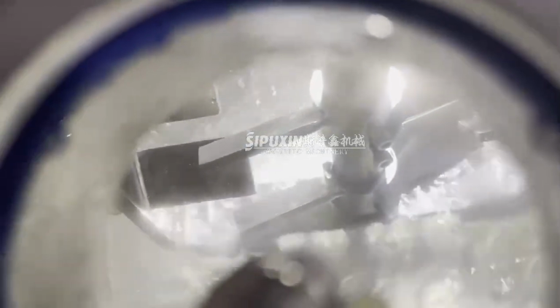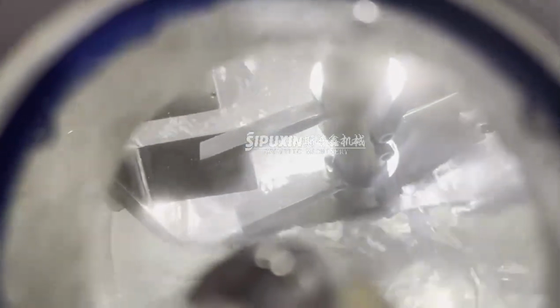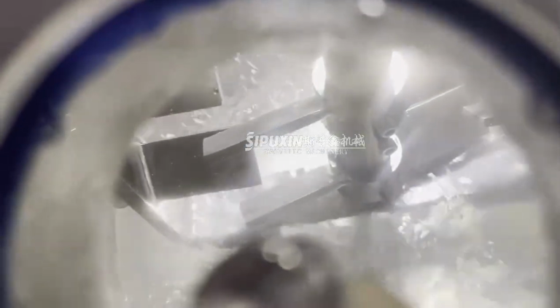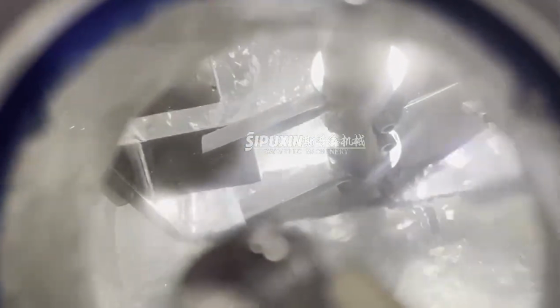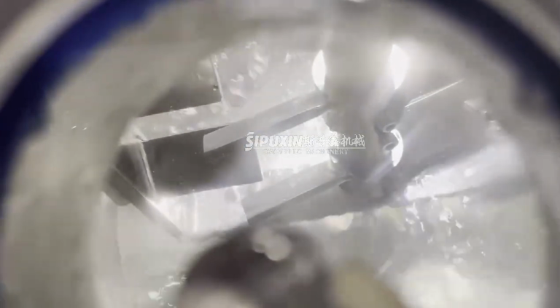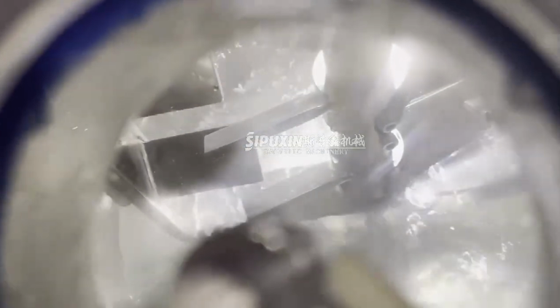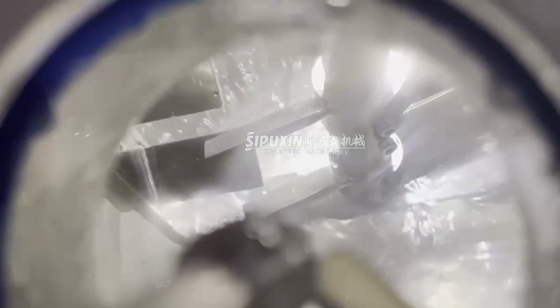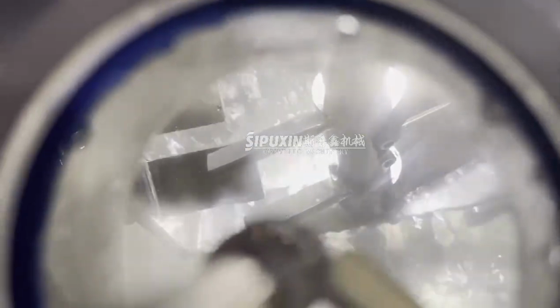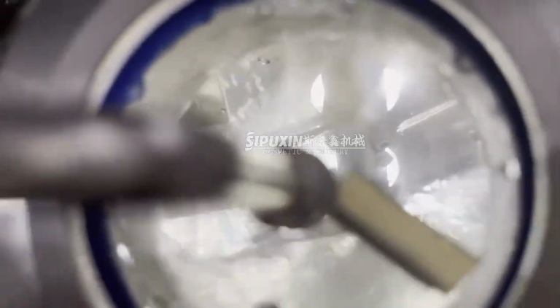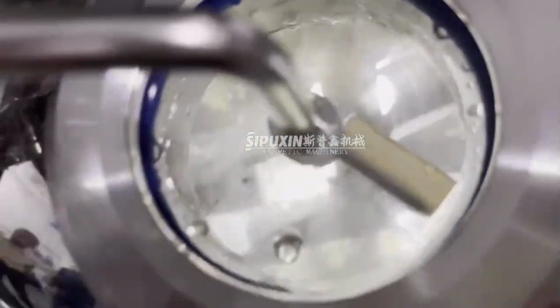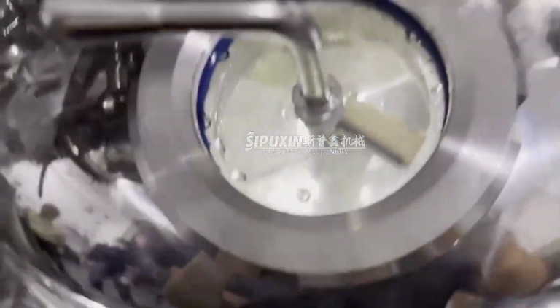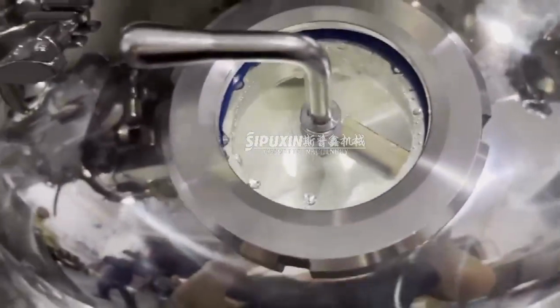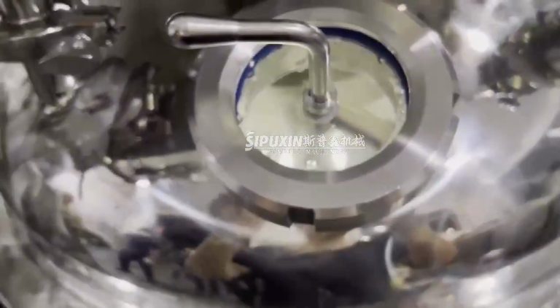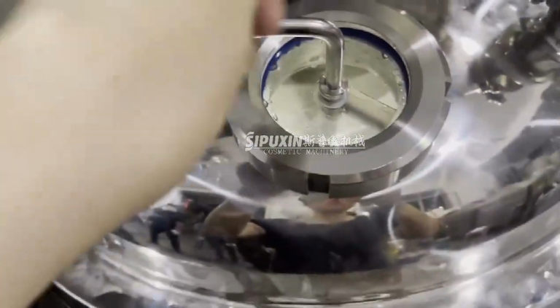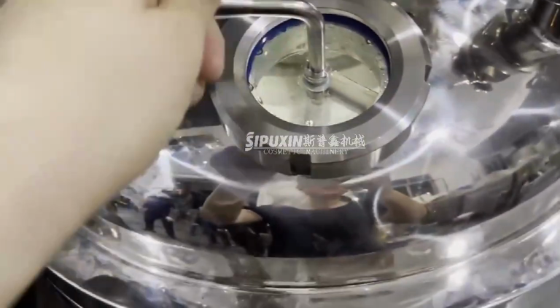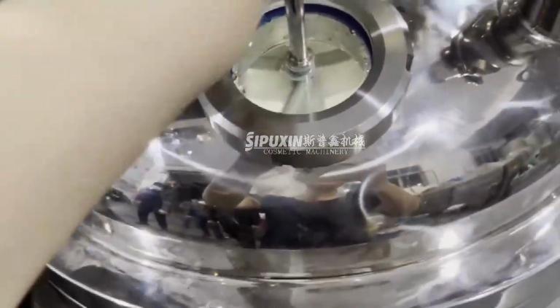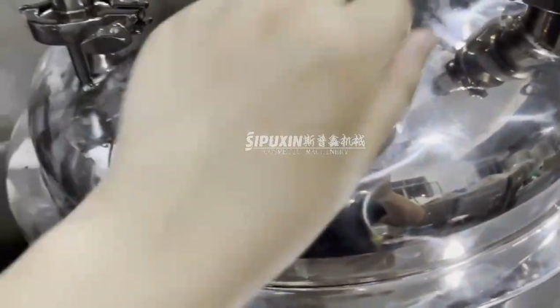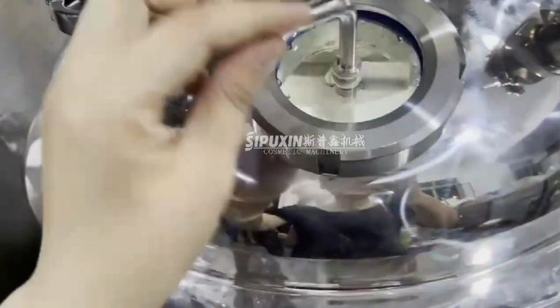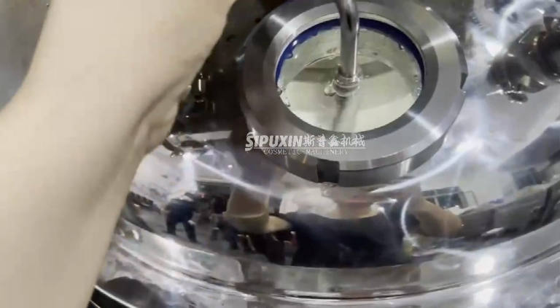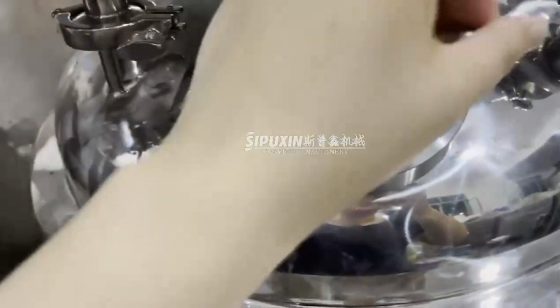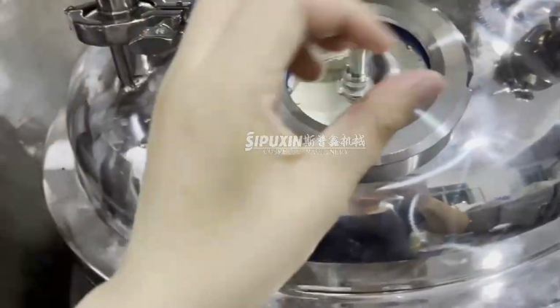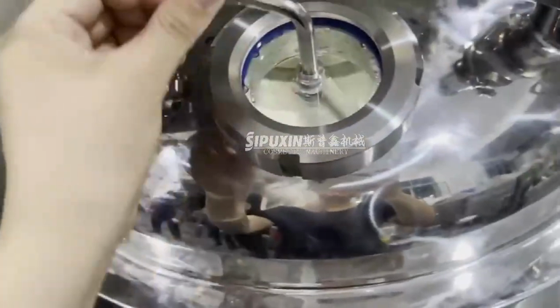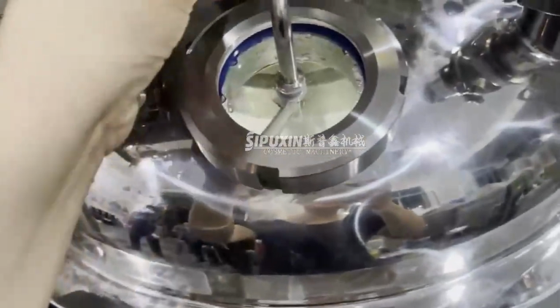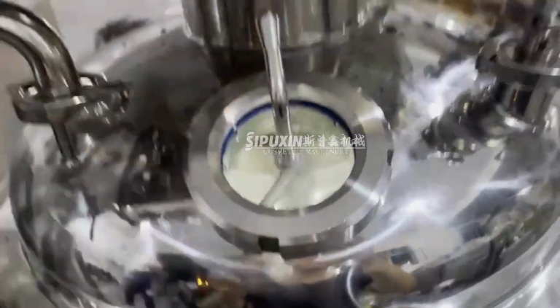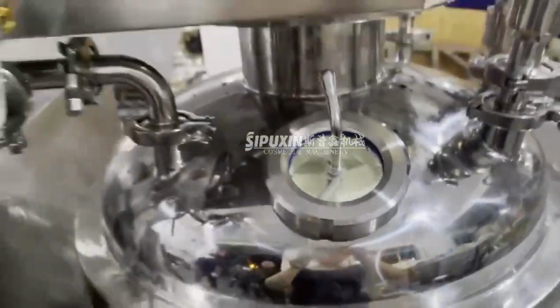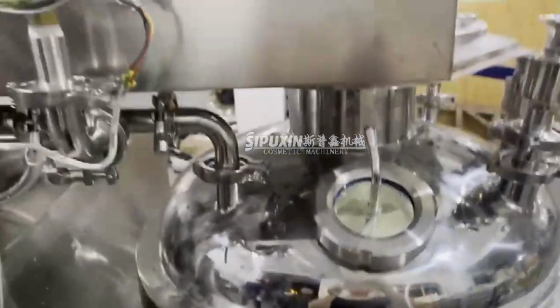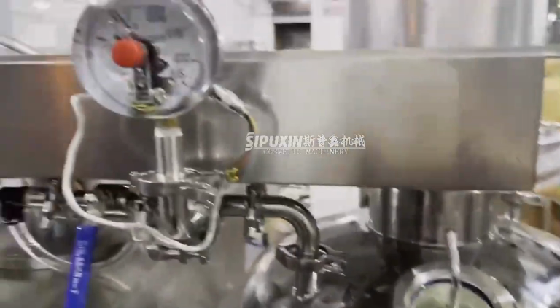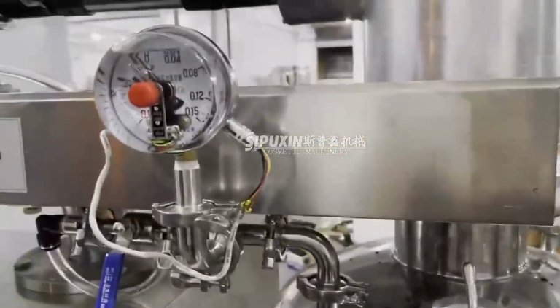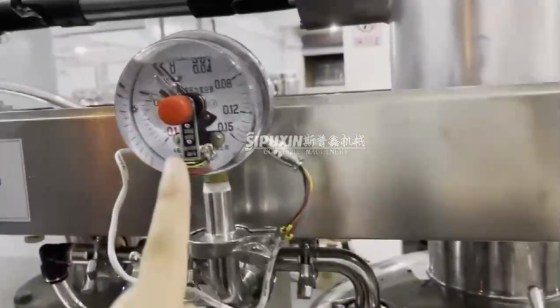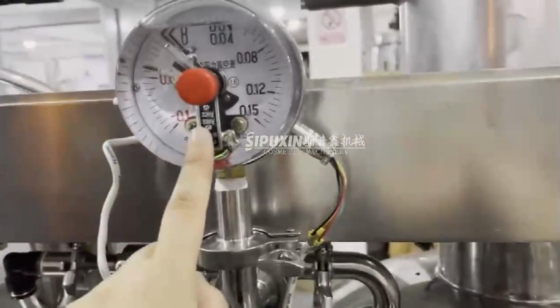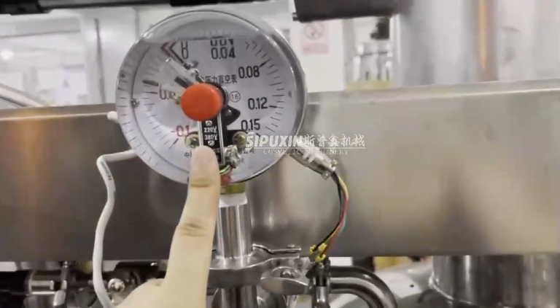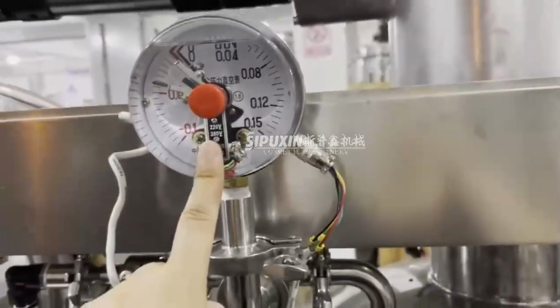You can see inside the home organizer working, and this side glass can help you watch and observe the reaction inside. This is the vacuum pressure gauge.